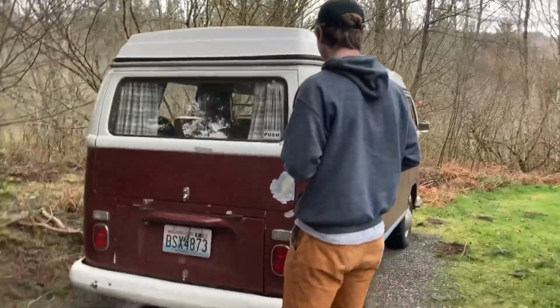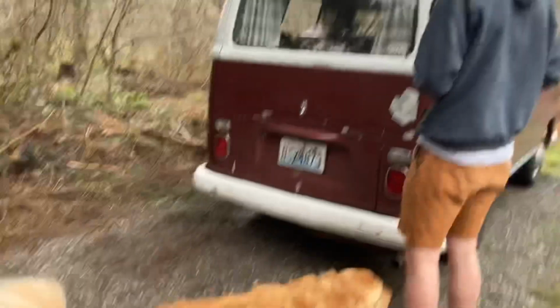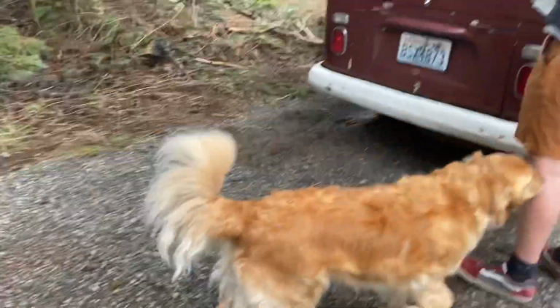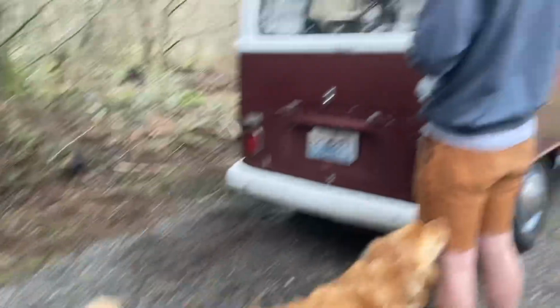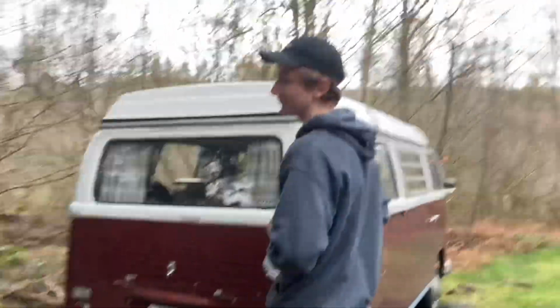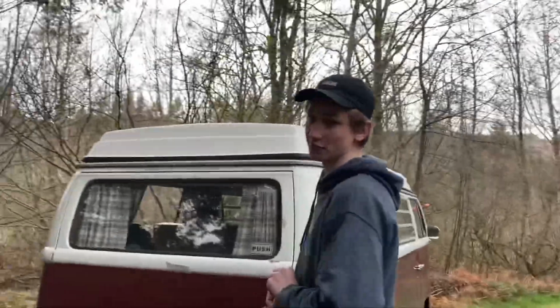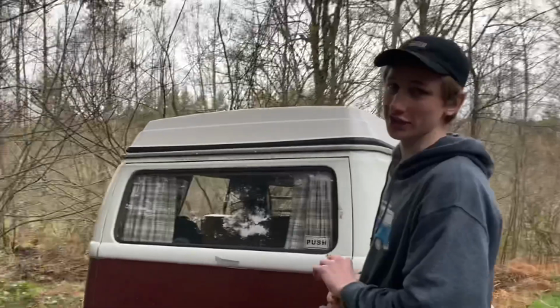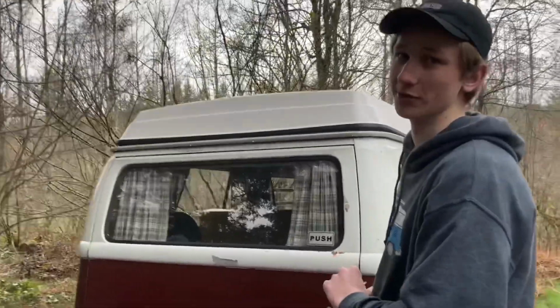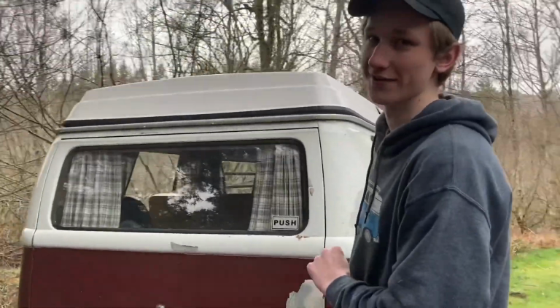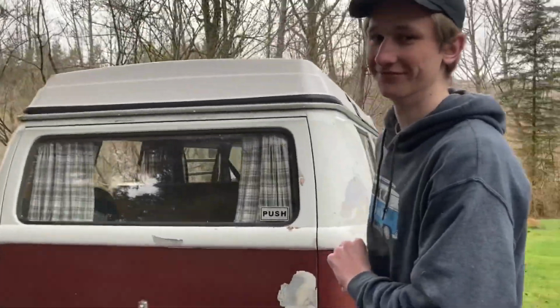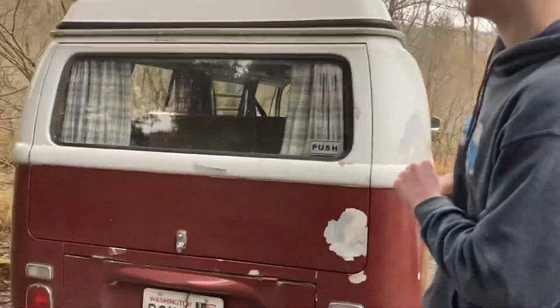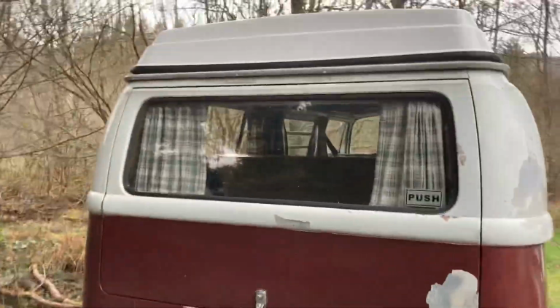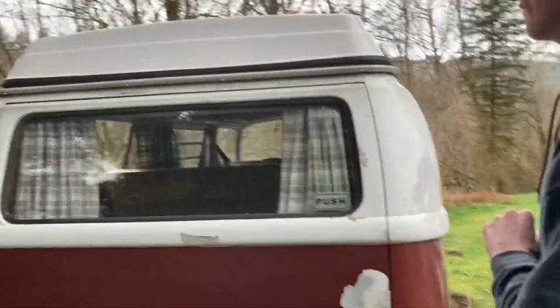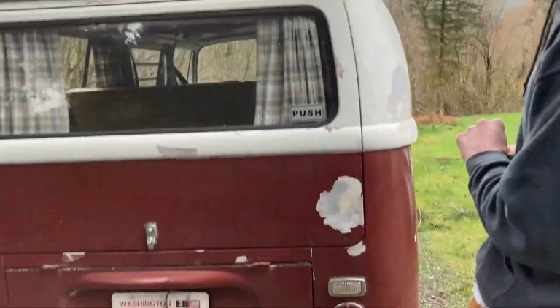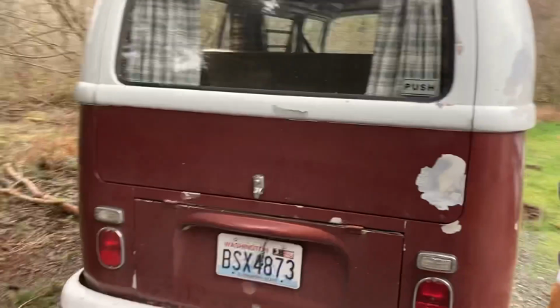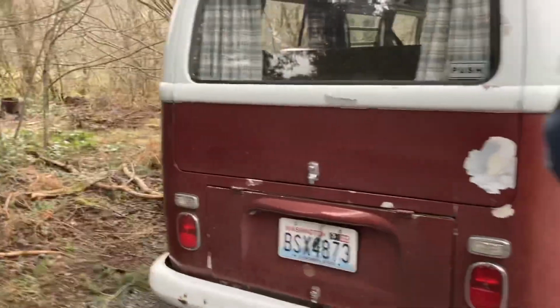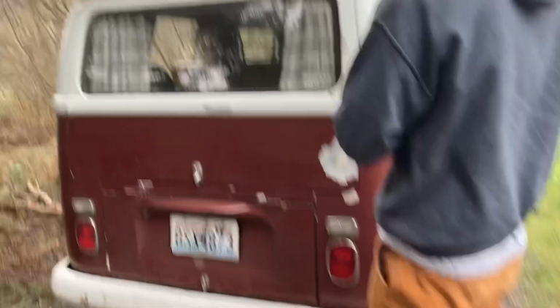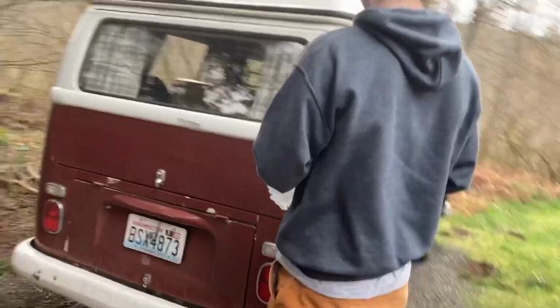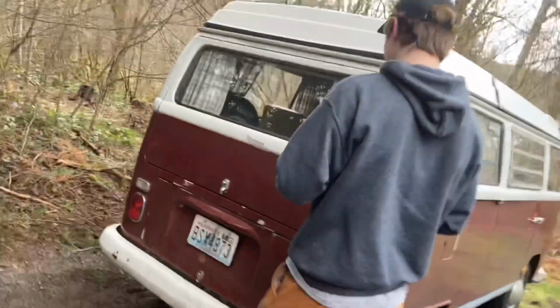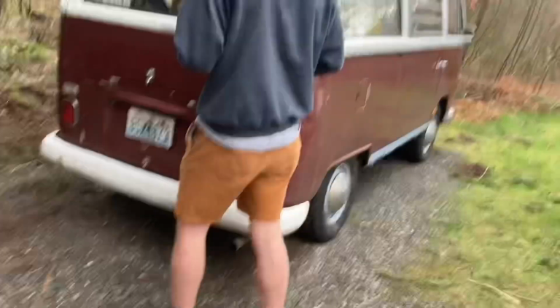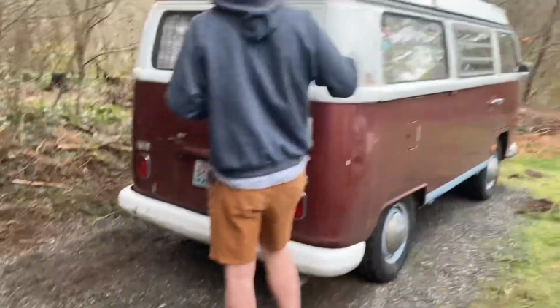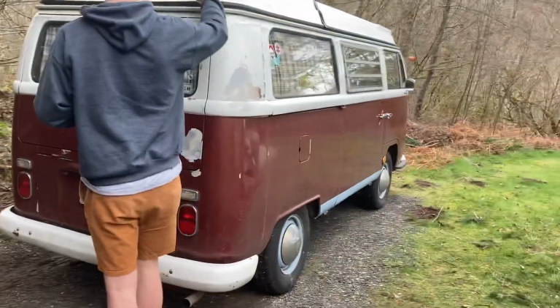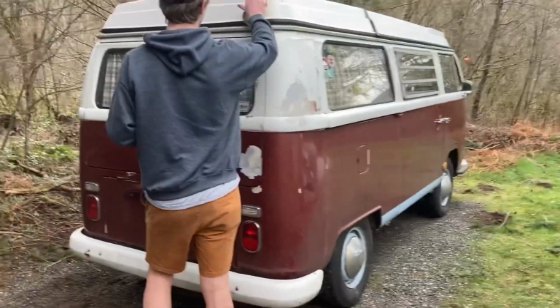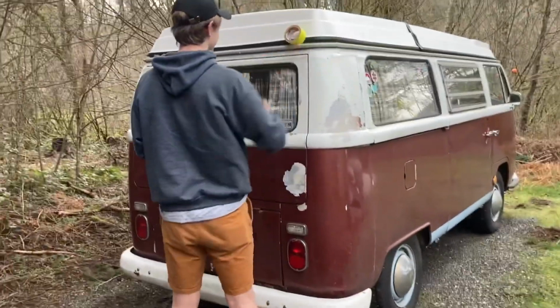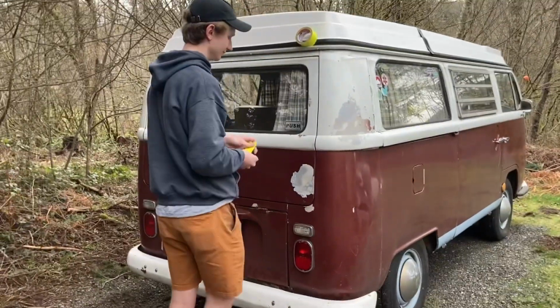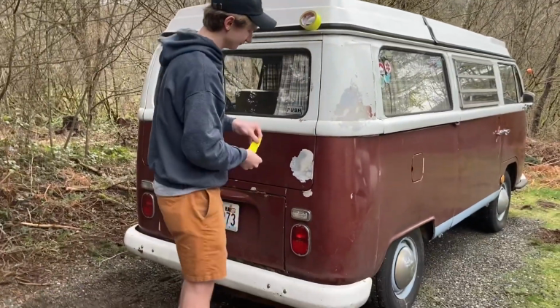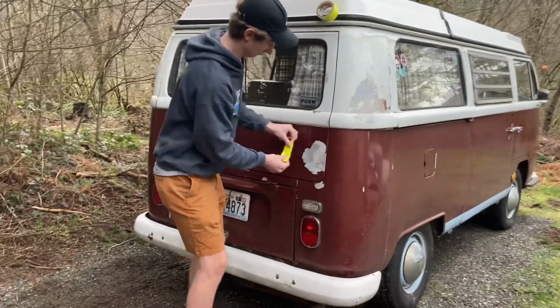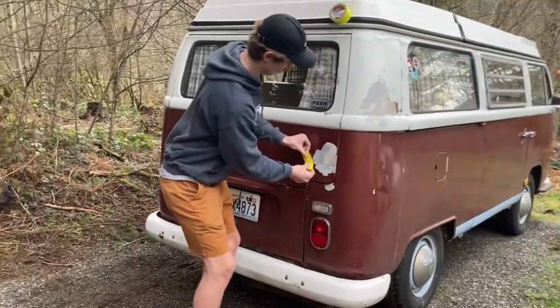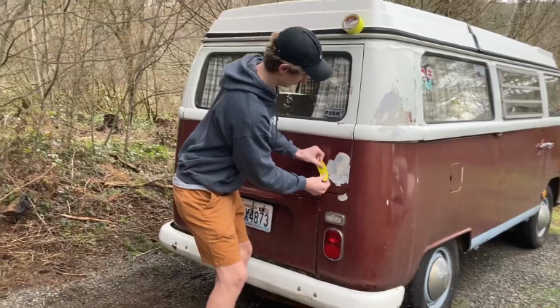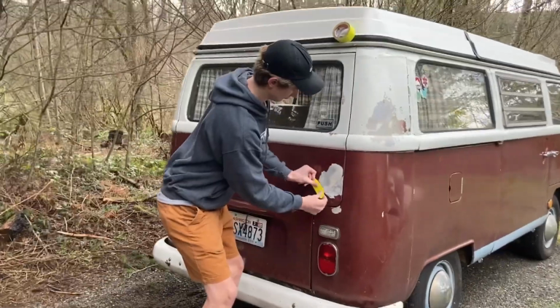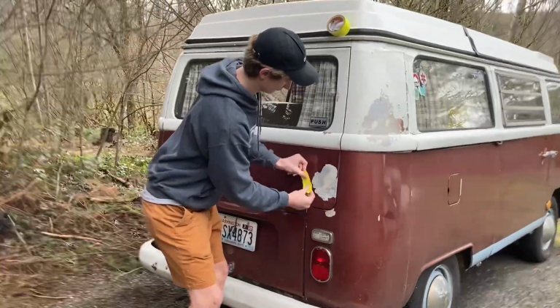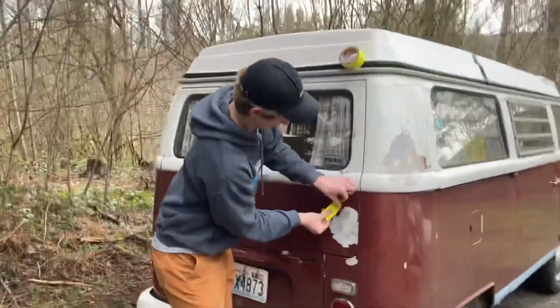We're back! Today we're working on Nick's 1969 VW Westphalia camper bus. What are we doing today, Nick?